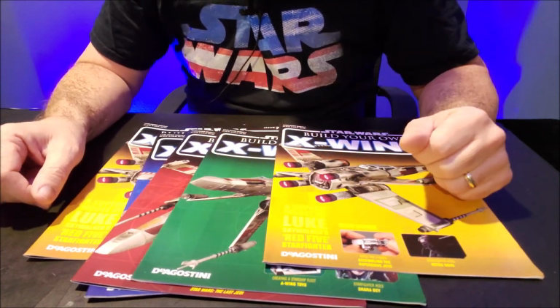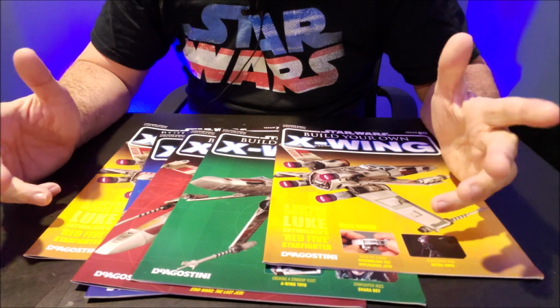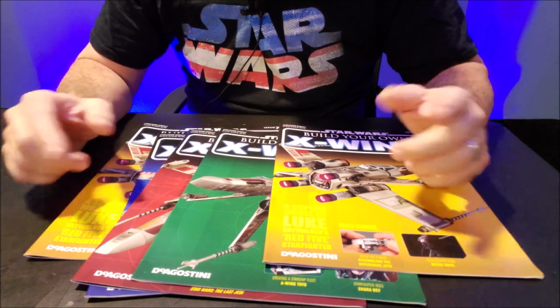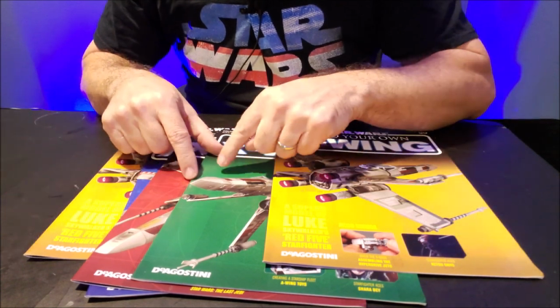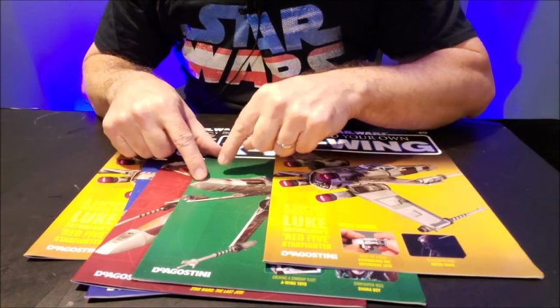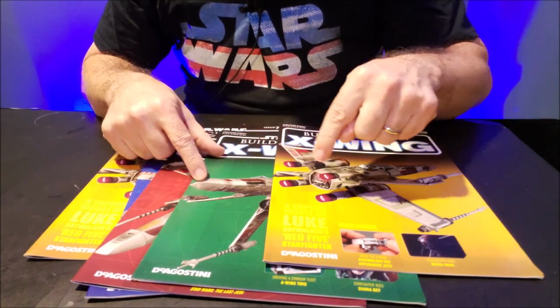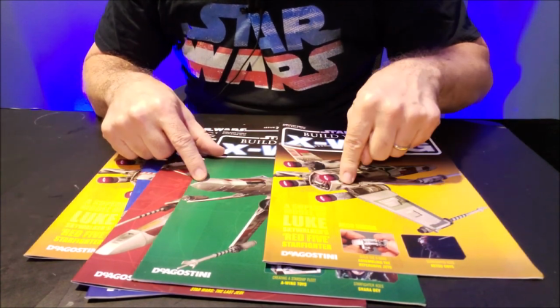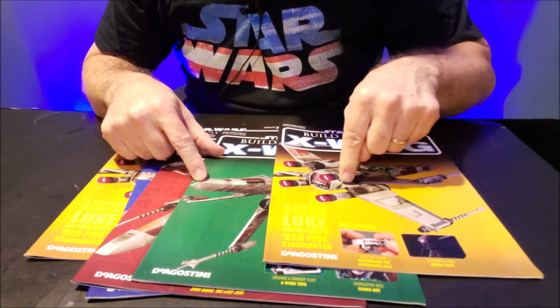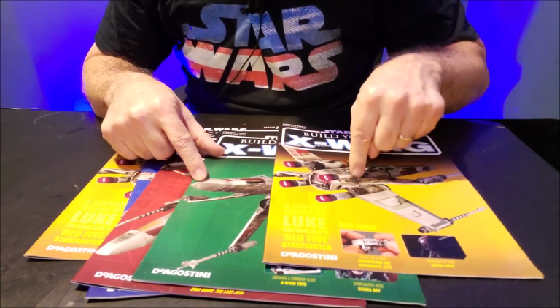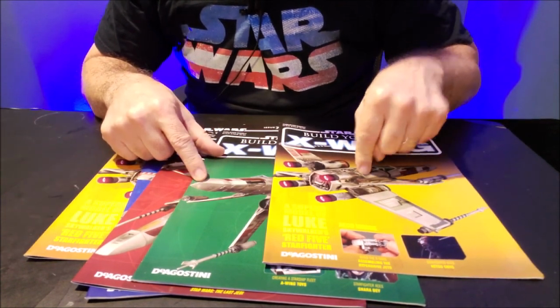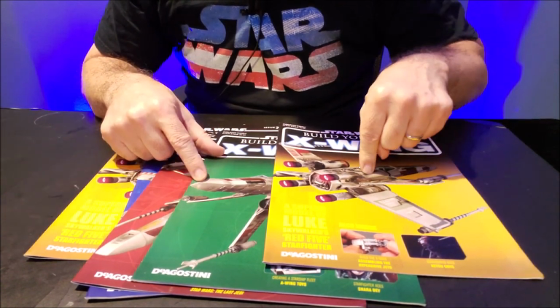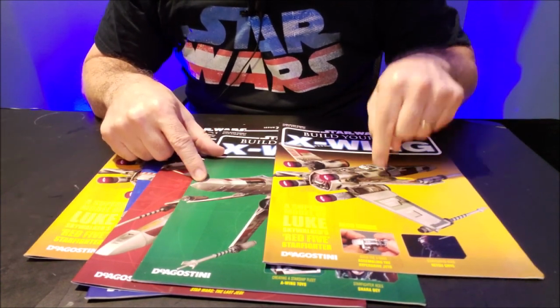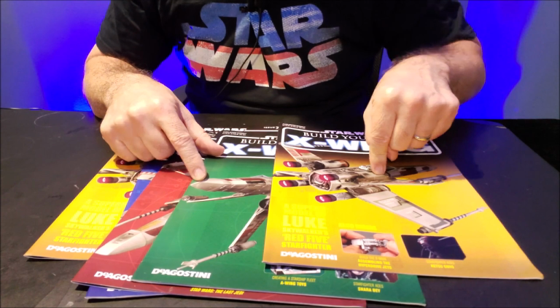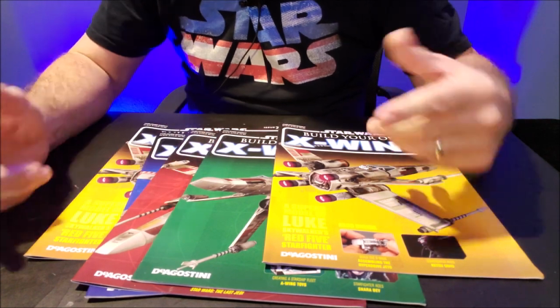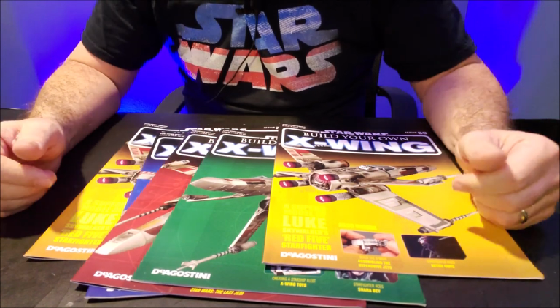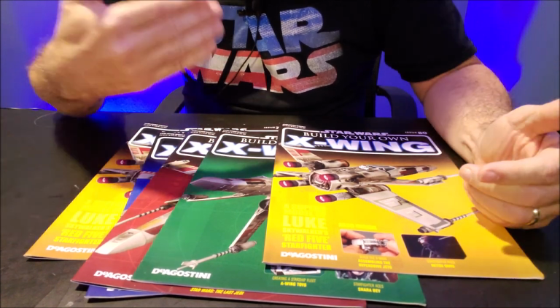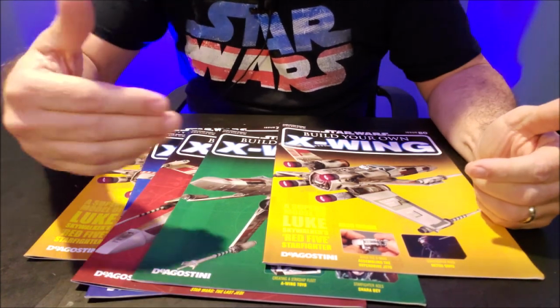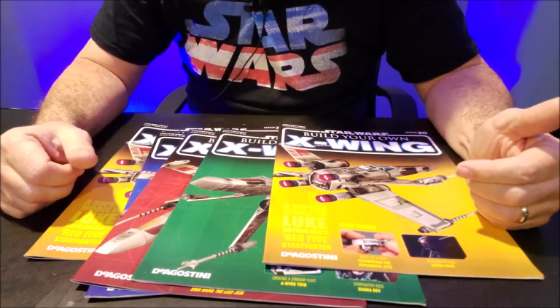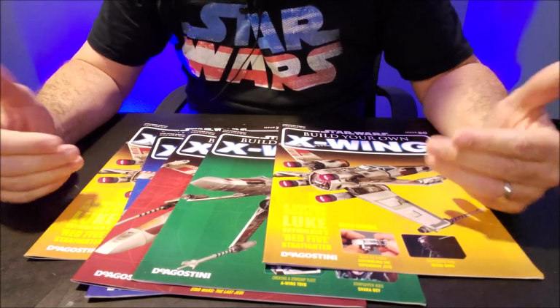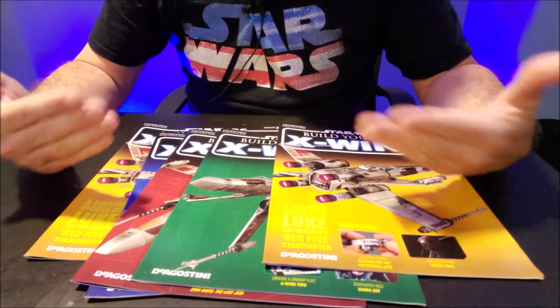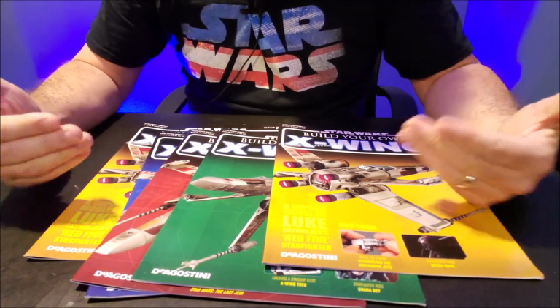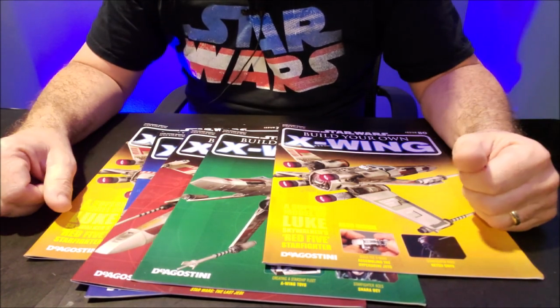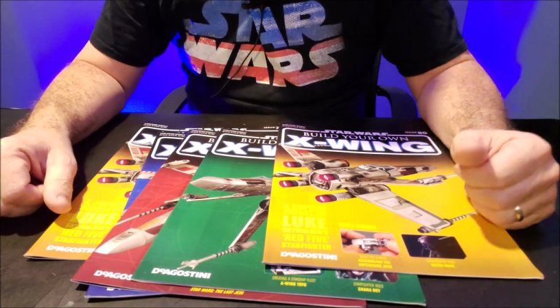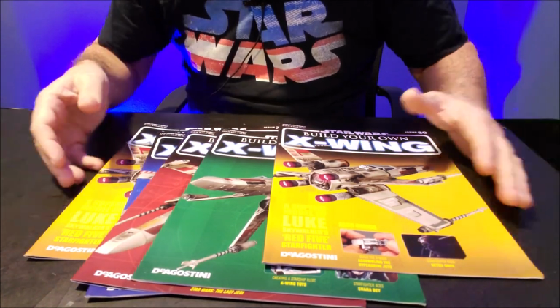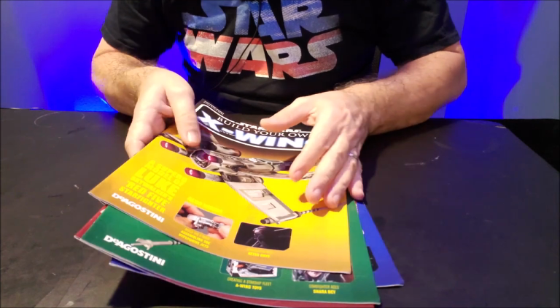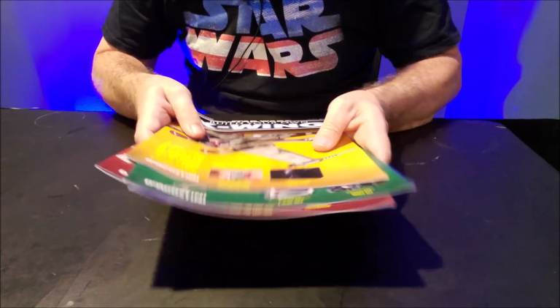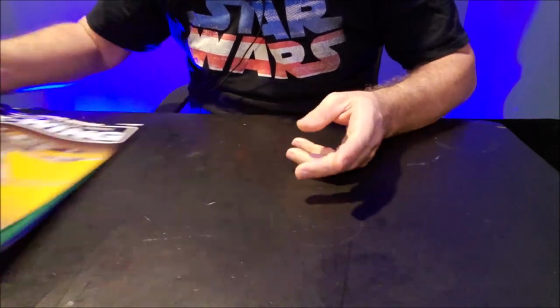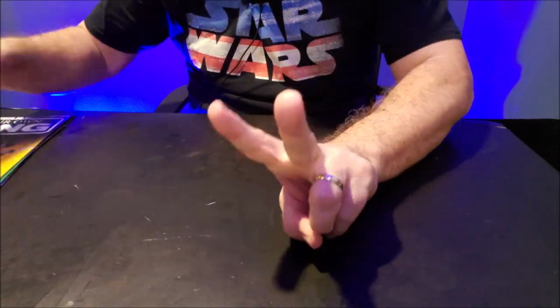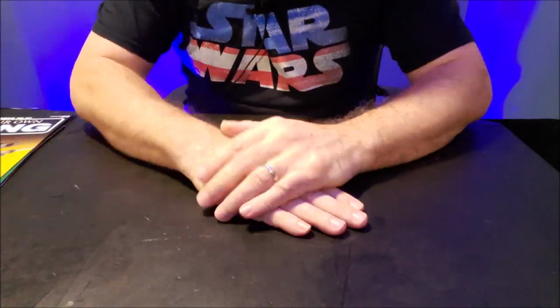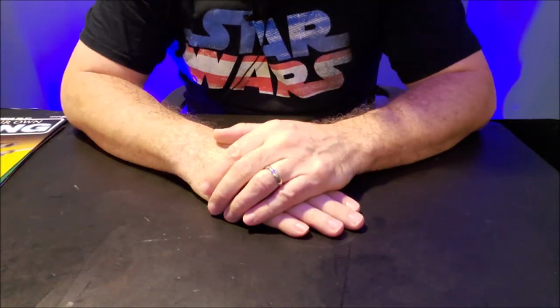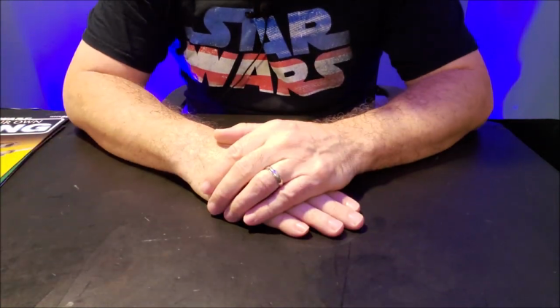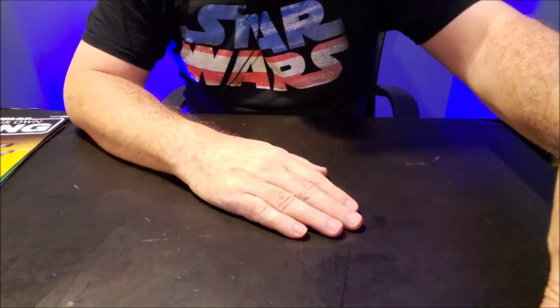And I'm like, wait — I wish you had told me that here, because then I would have done this part differently. So not knowing the next step, having to wait for the next step, it's a little frustrating, but I'll show you the two pieces that we got to build.